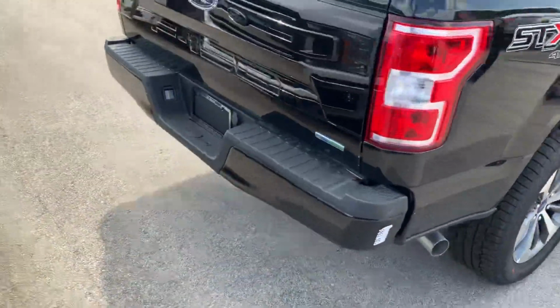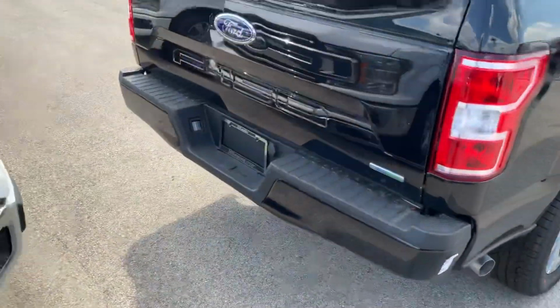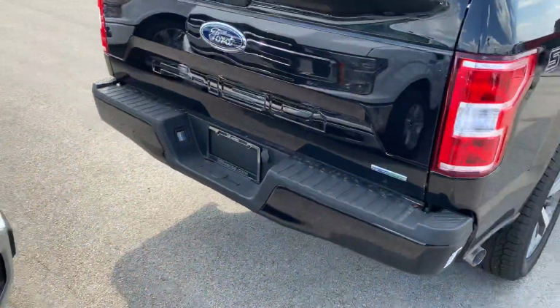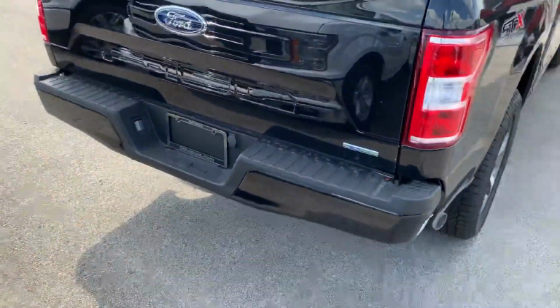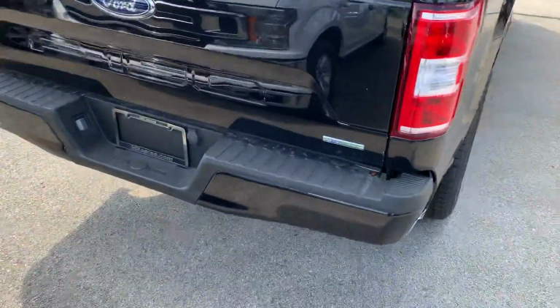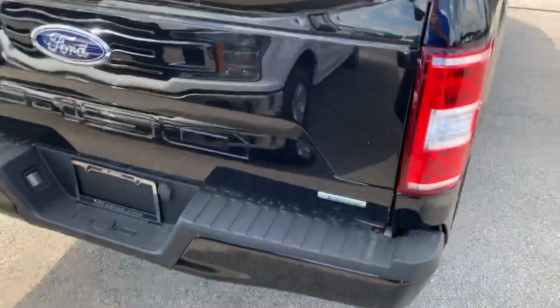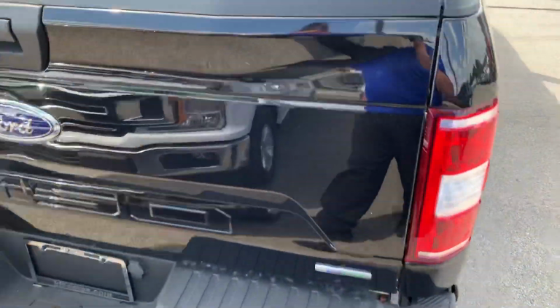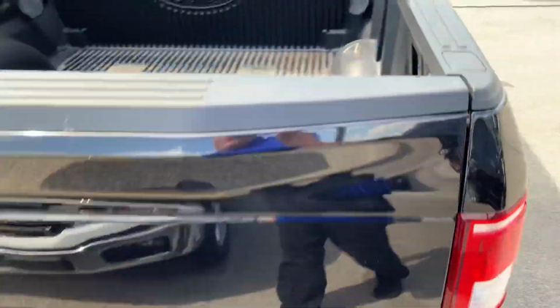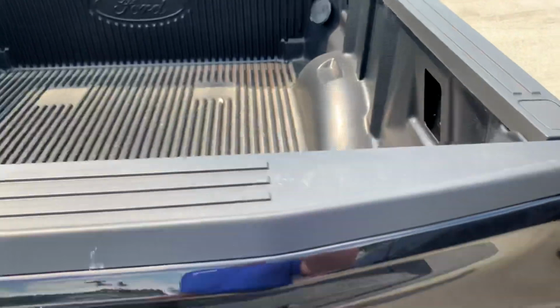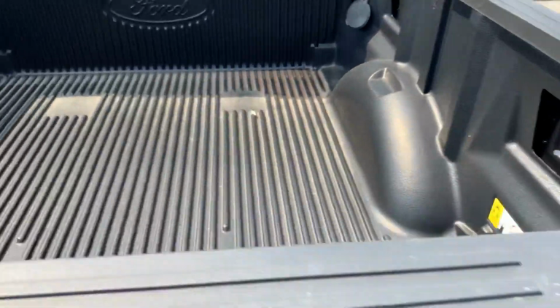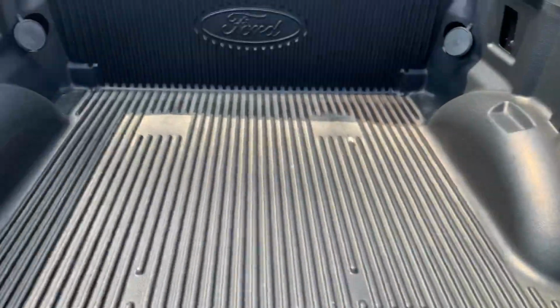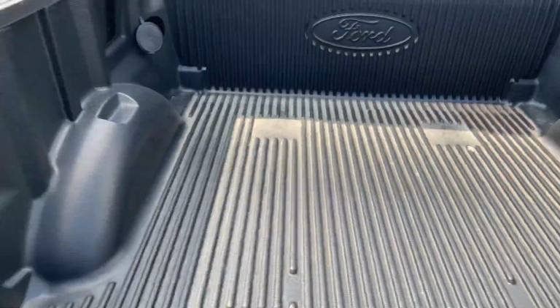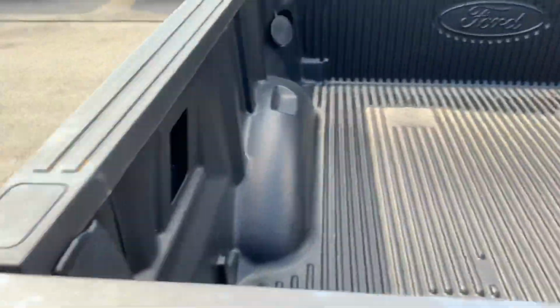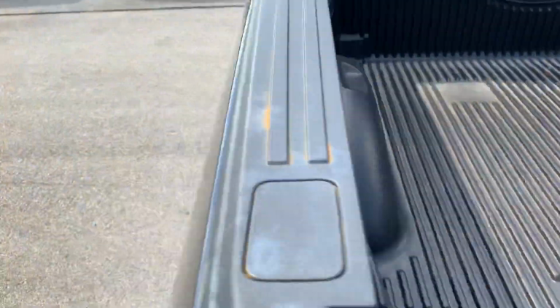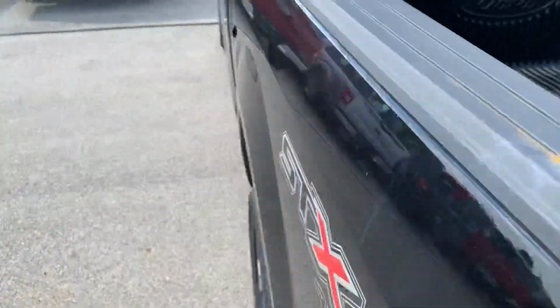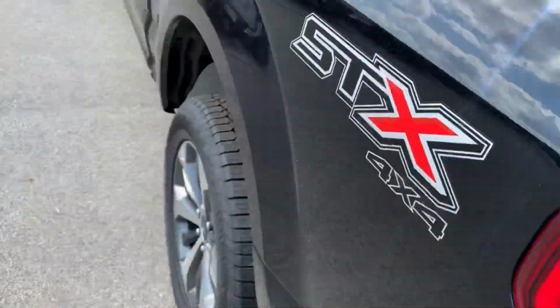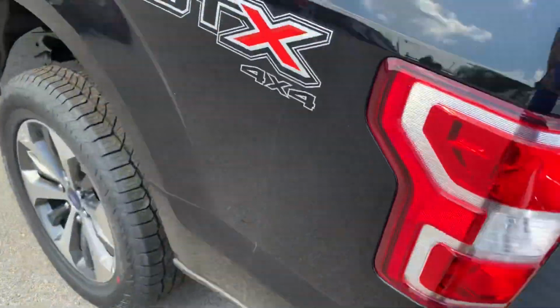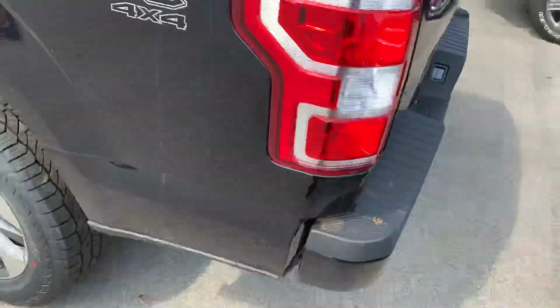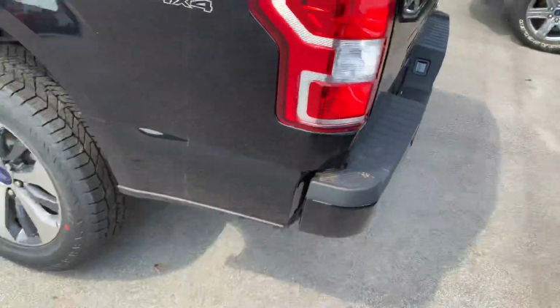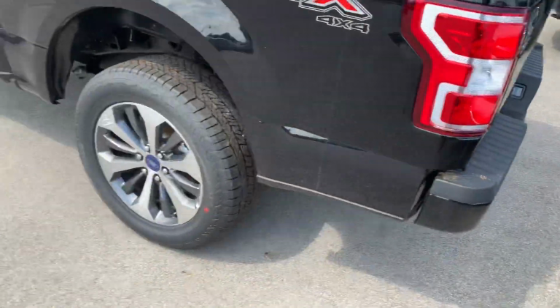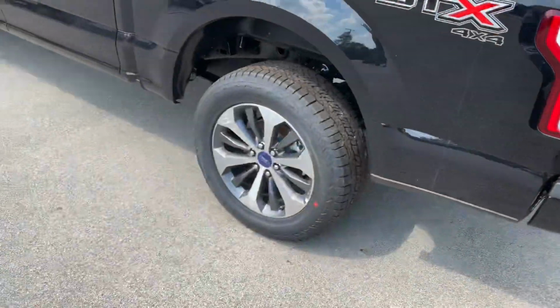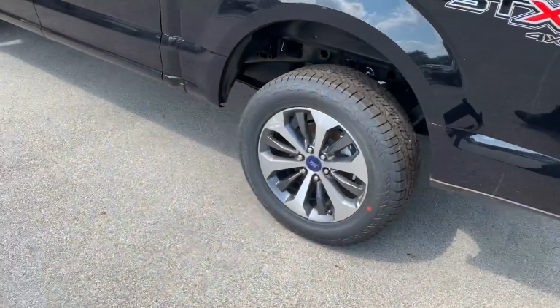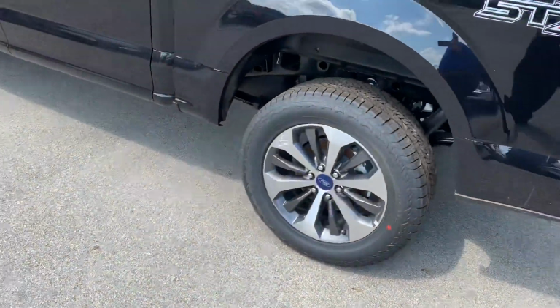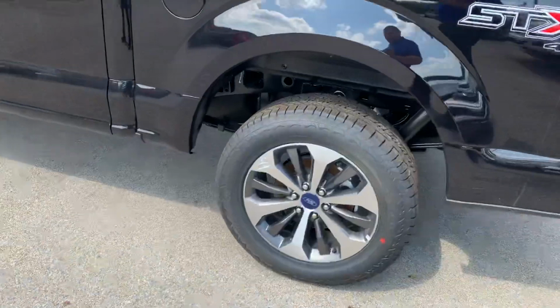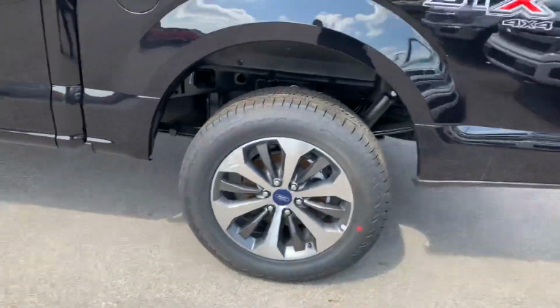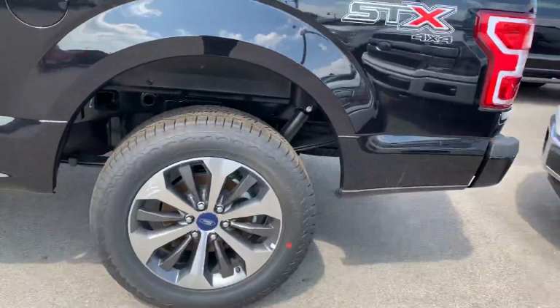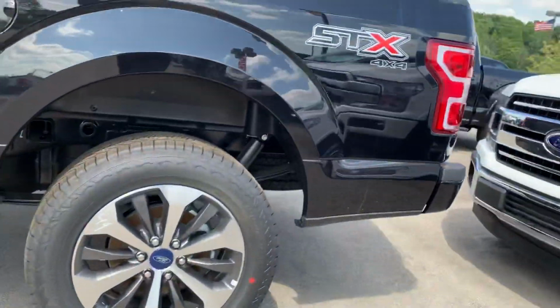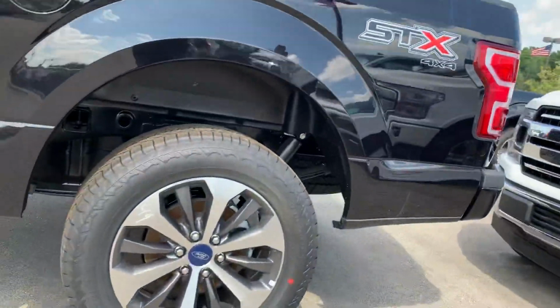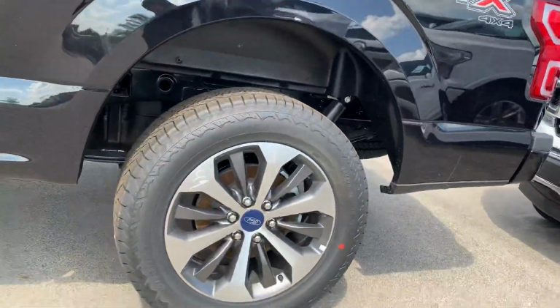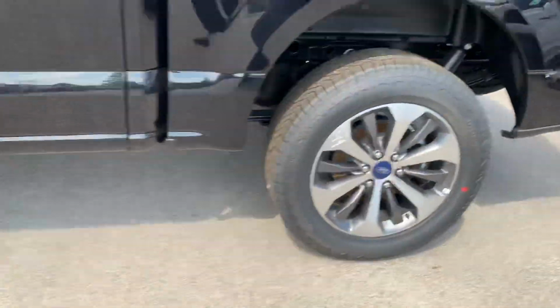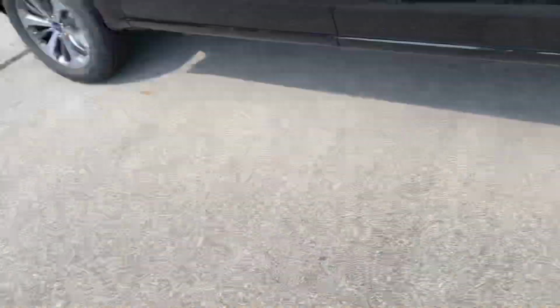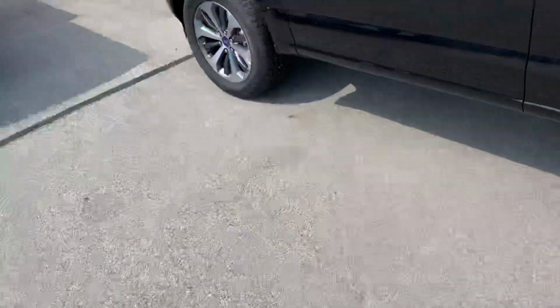We've got a backup camera. We've added a drop-in bed liner to it, which is $299, and we've also added new floor liners to it, which is also $299.